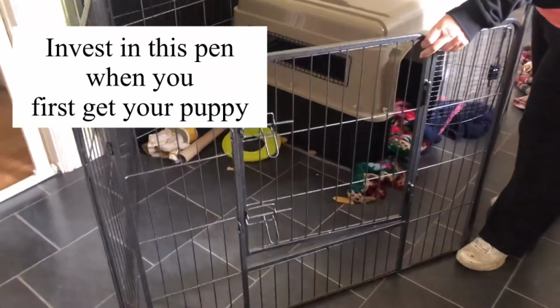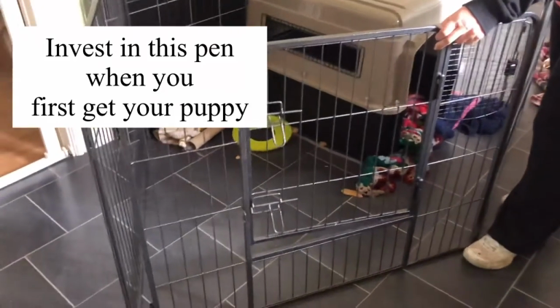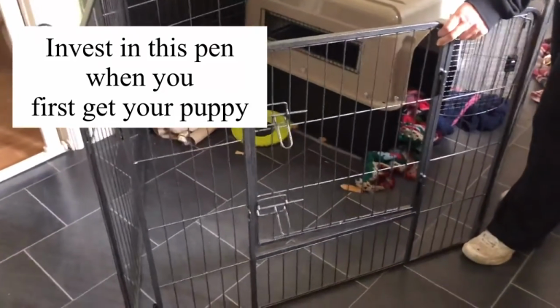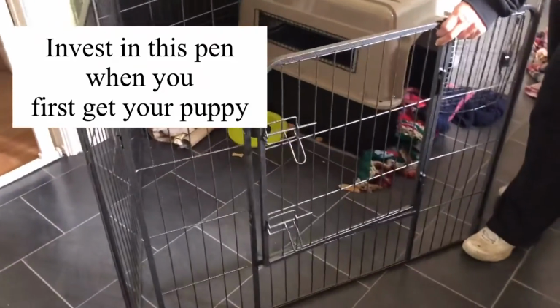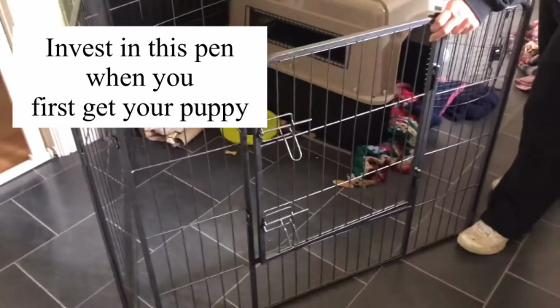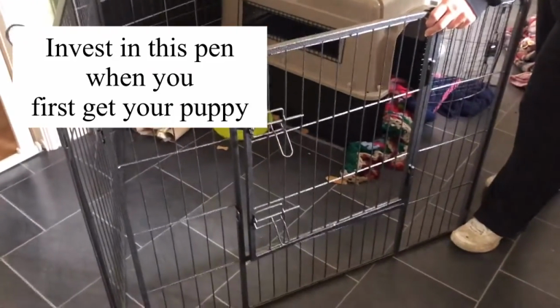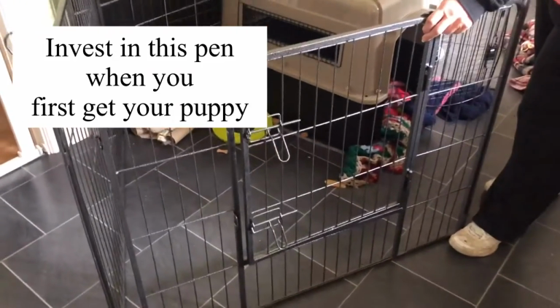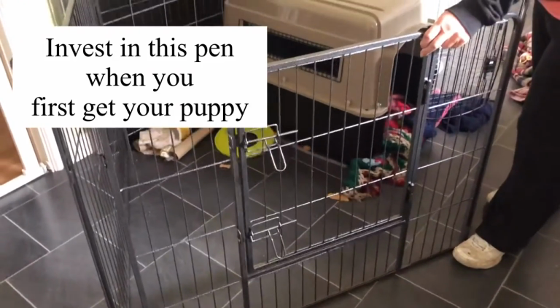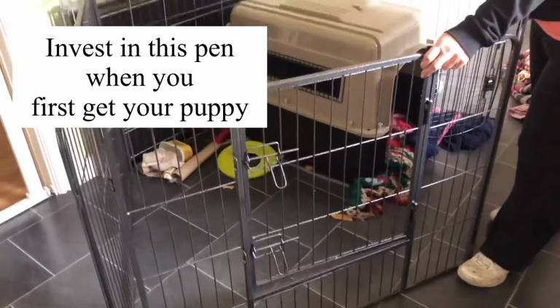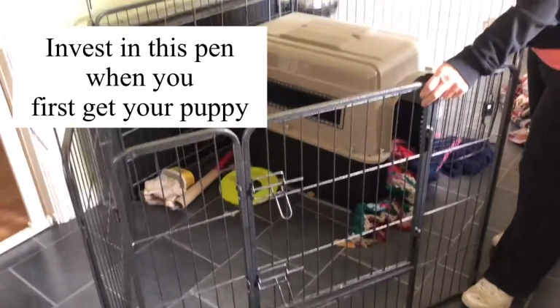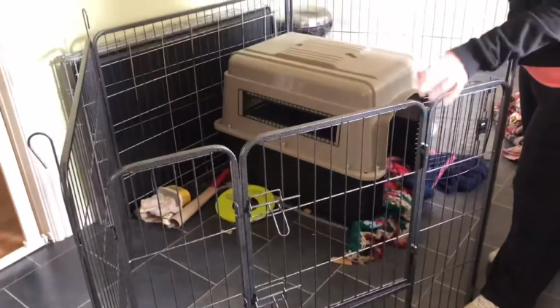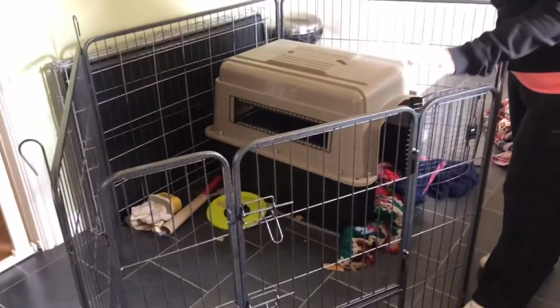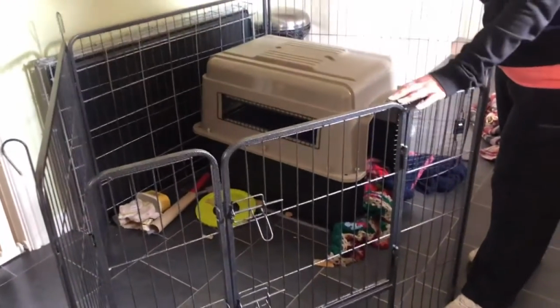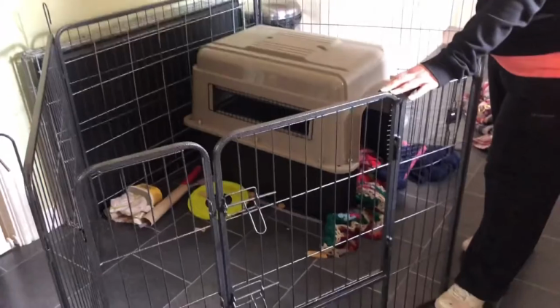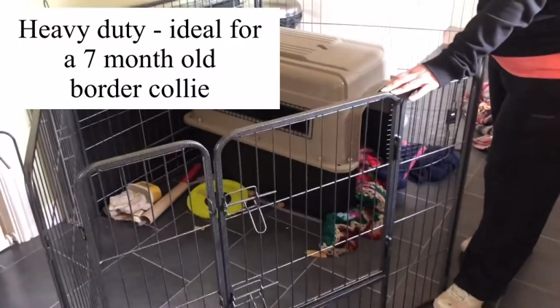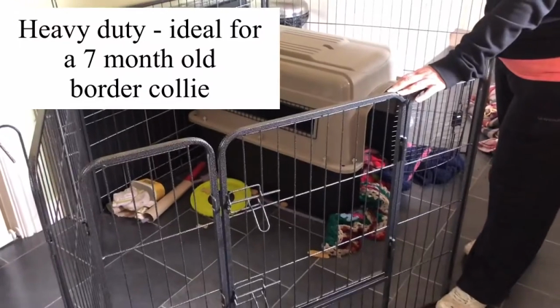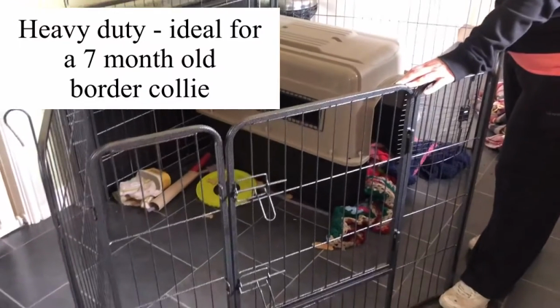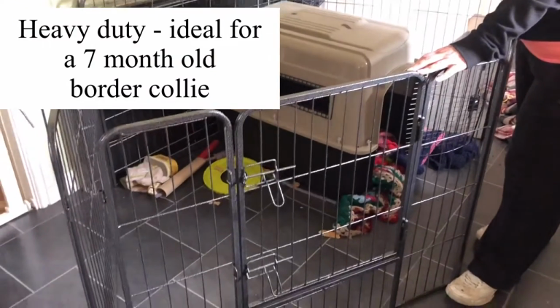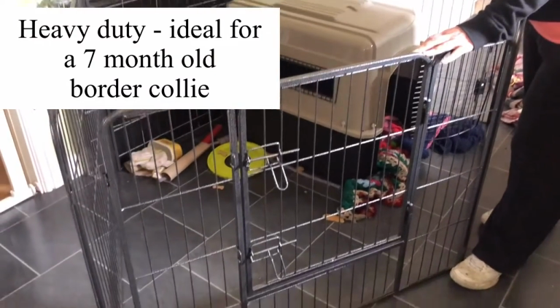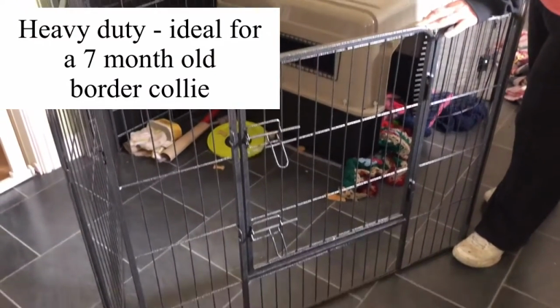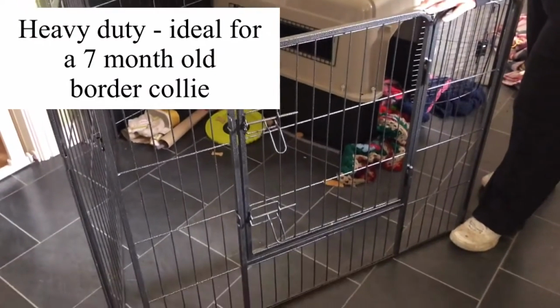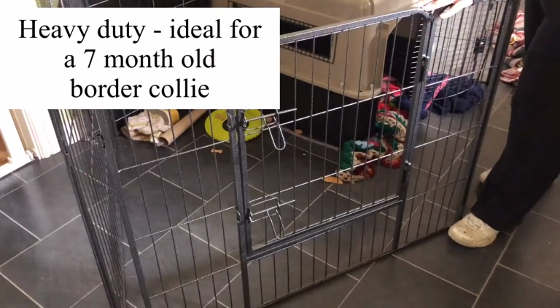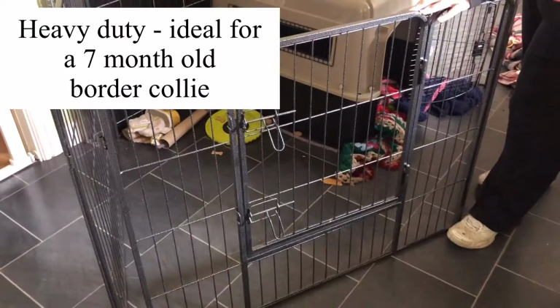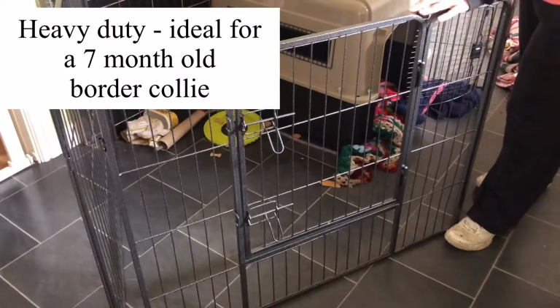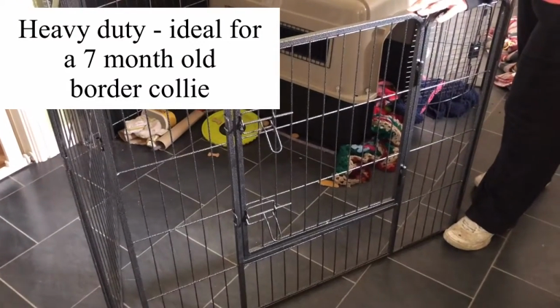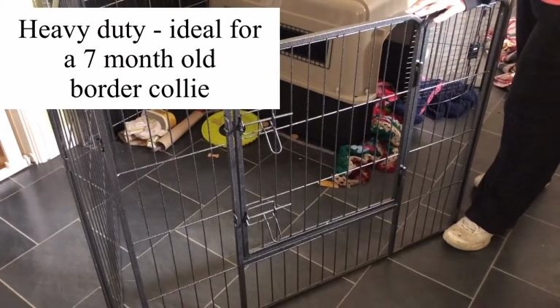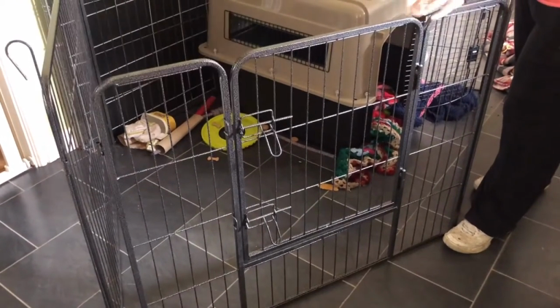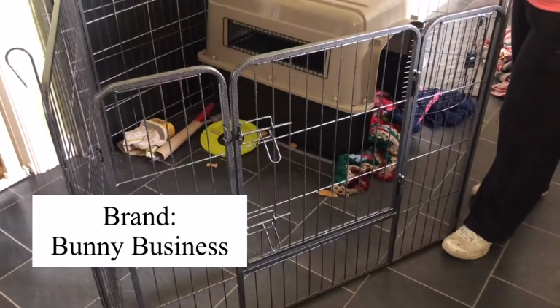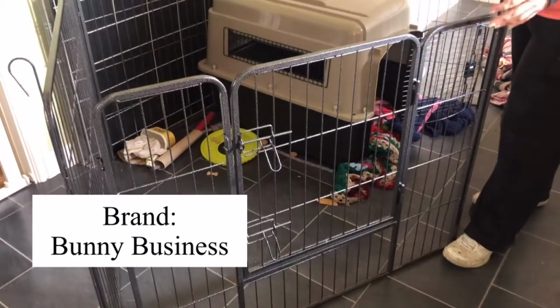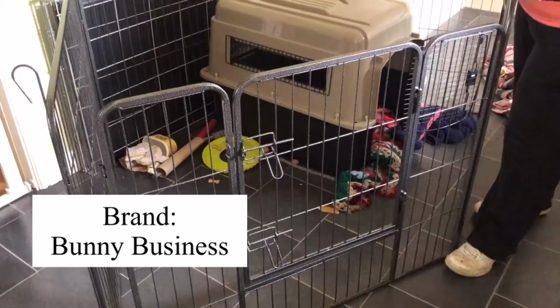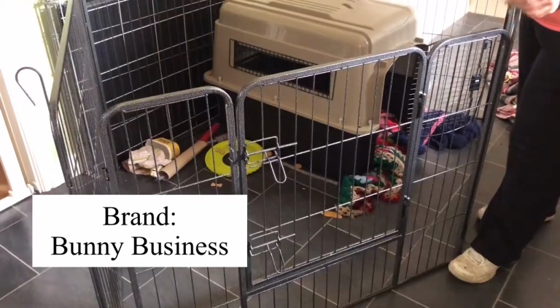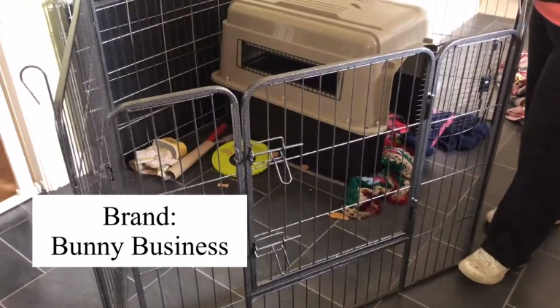This cage here is what I keep Bertie in, especially at the moment. I don't want to be using it all the time because obviously as he grows older and gets out of his chewing, I want him to have more free reign.